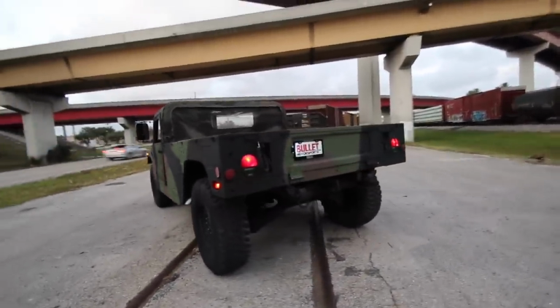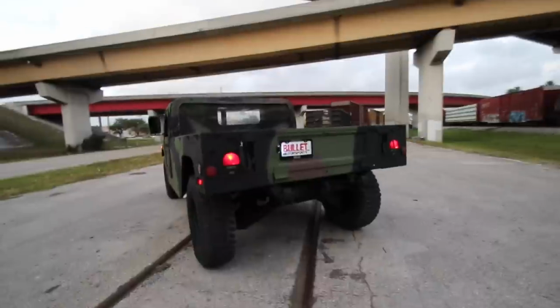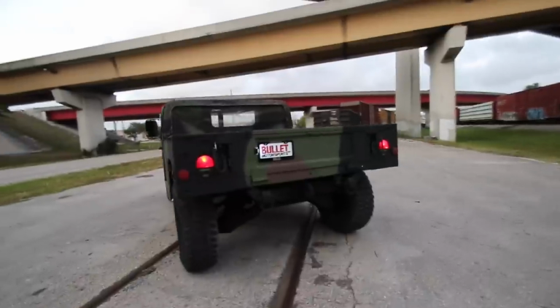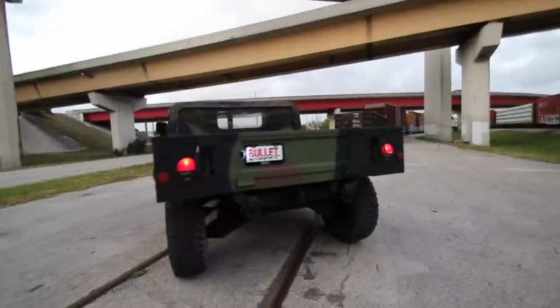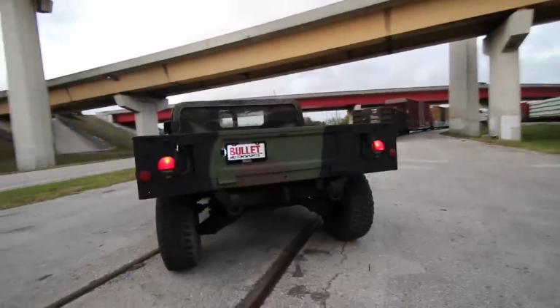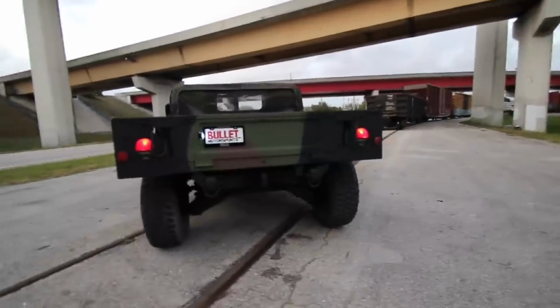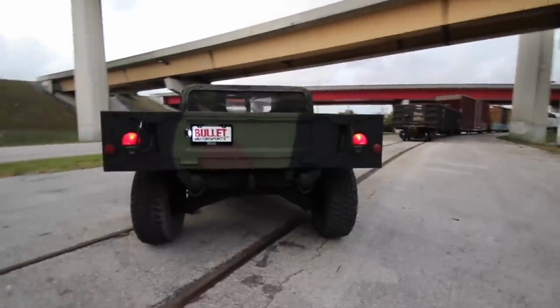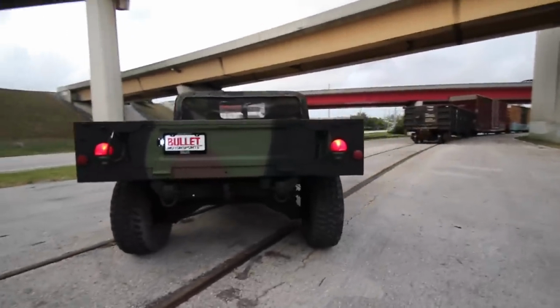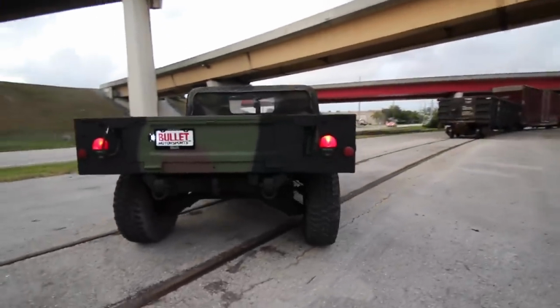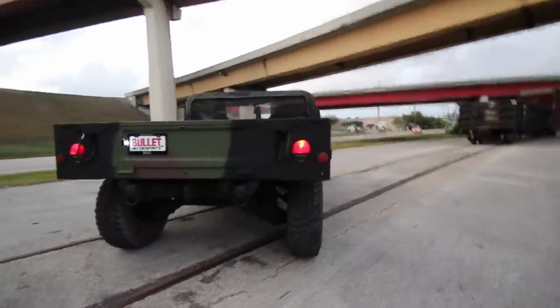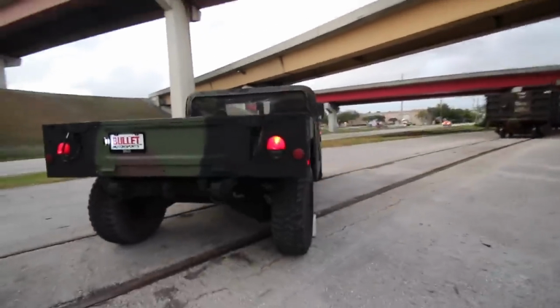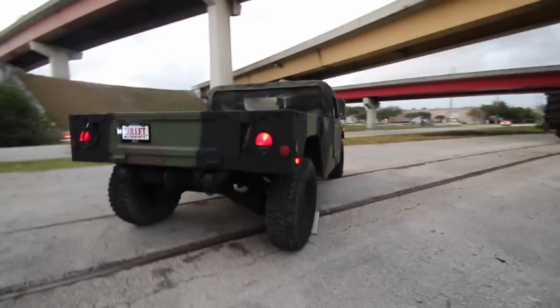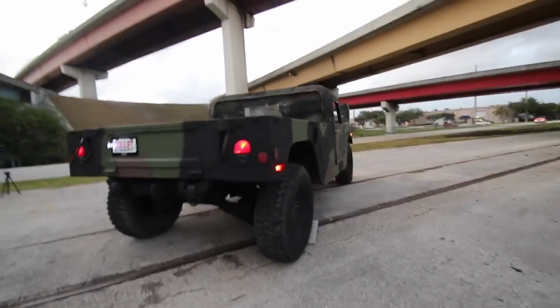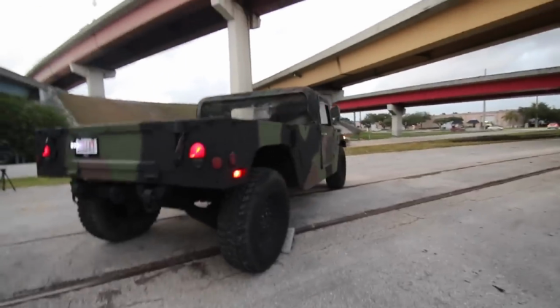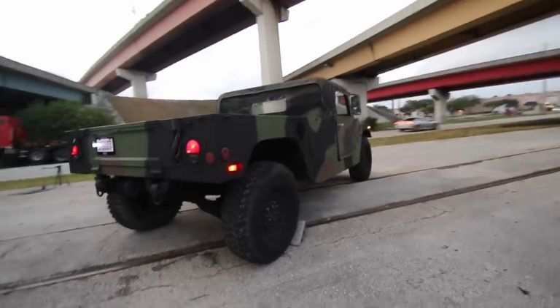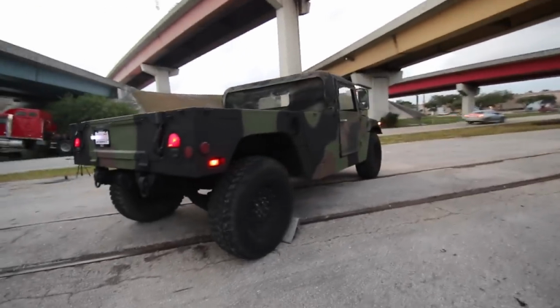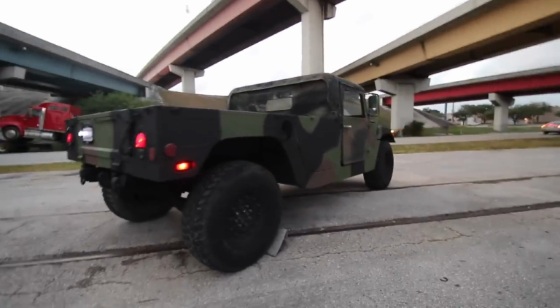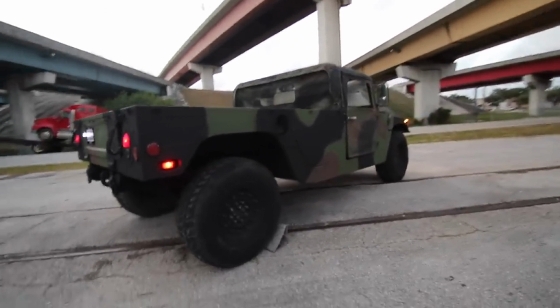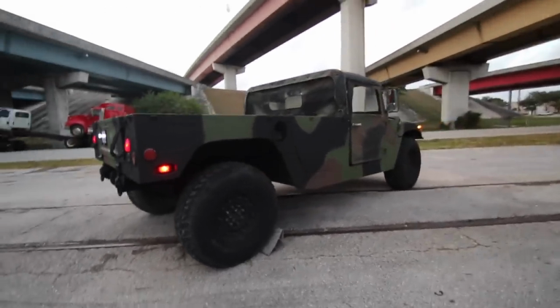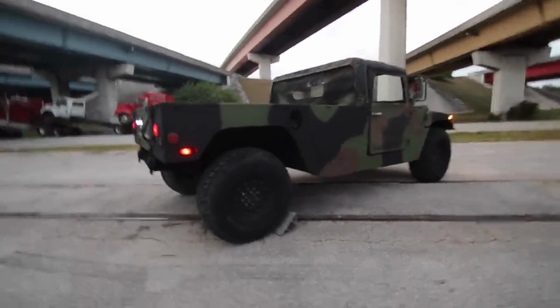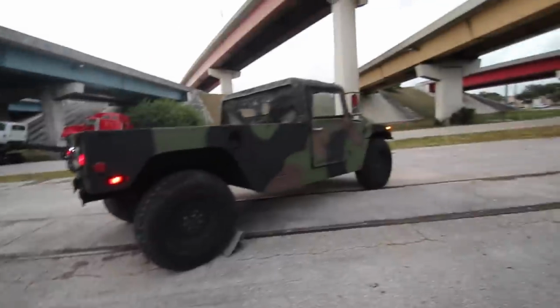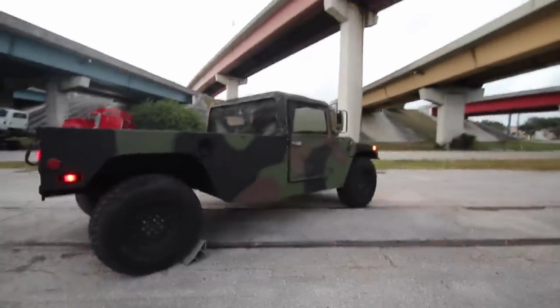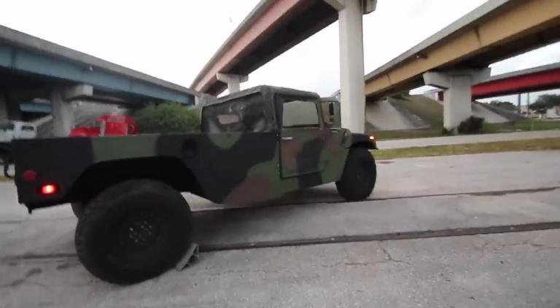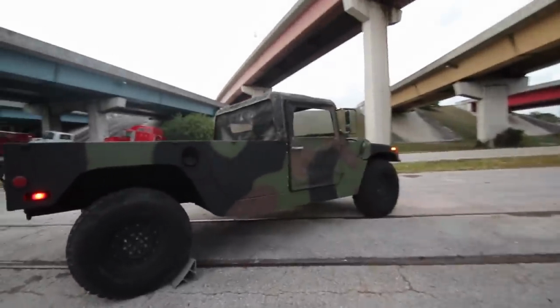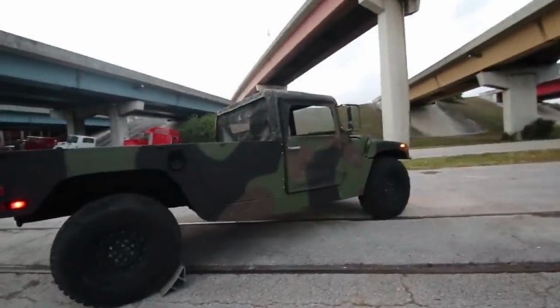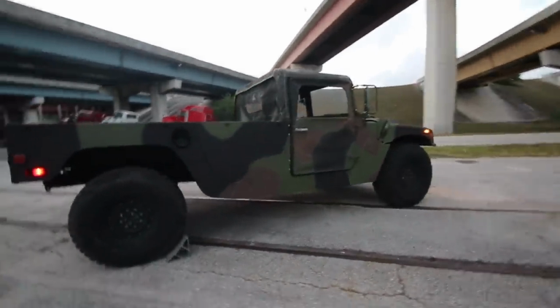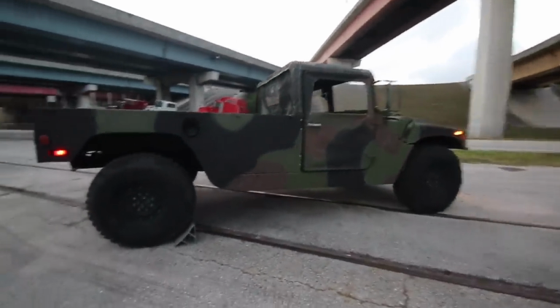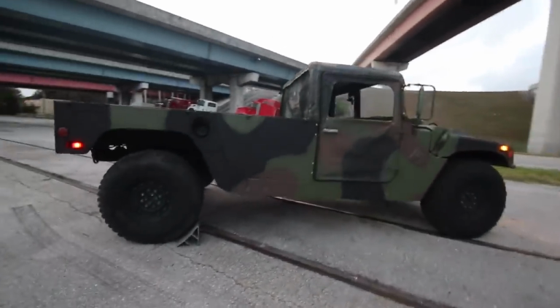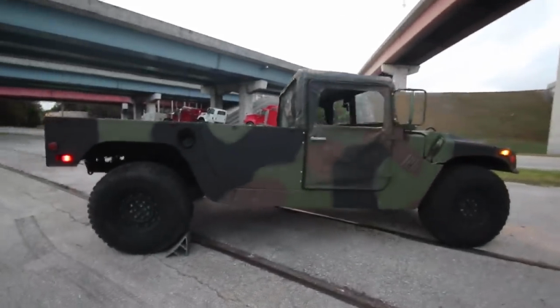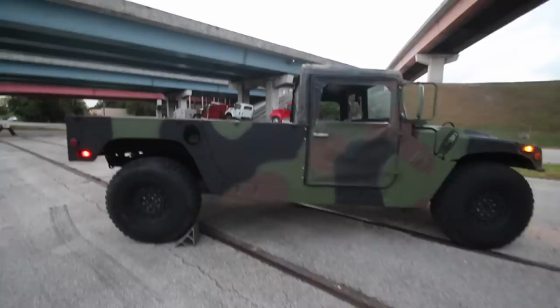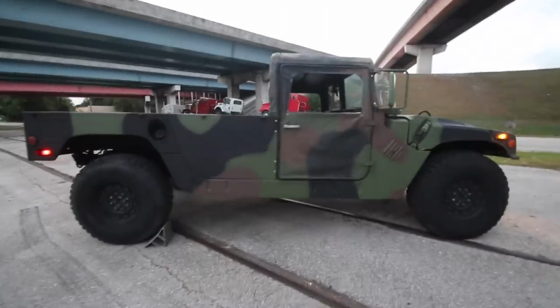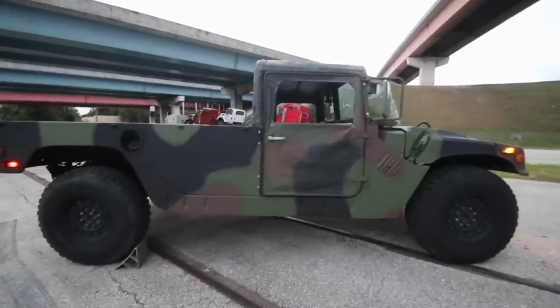Right now you're going to have the ability to win this thing on eBay at no reserve. All the lights and etc. function as they should. We did not have to replace the tires. We left it as a two-man truck — we didn't convert it to a four-man — but it's extremely nice. It needs a new home.